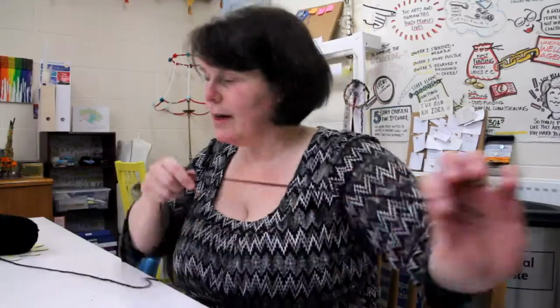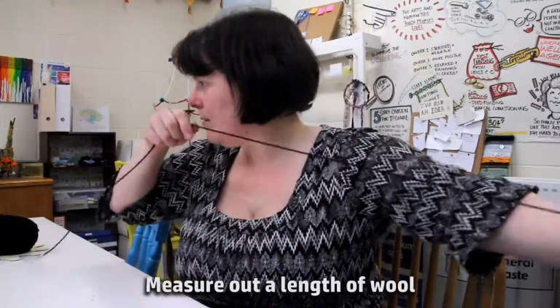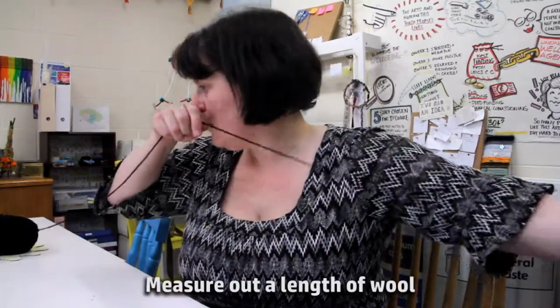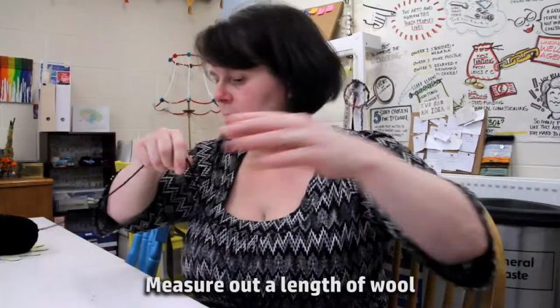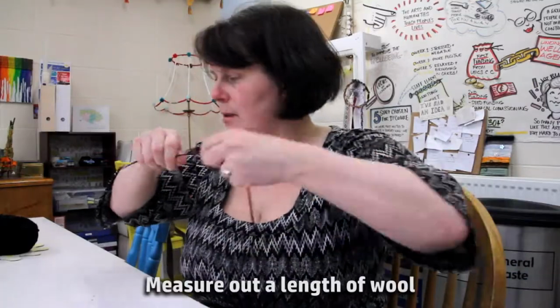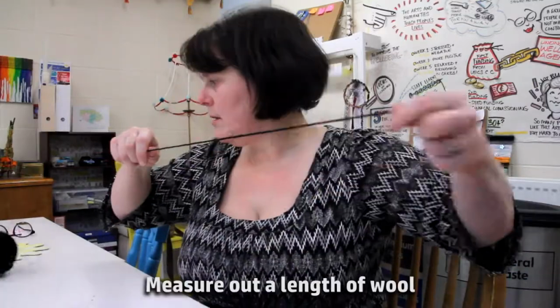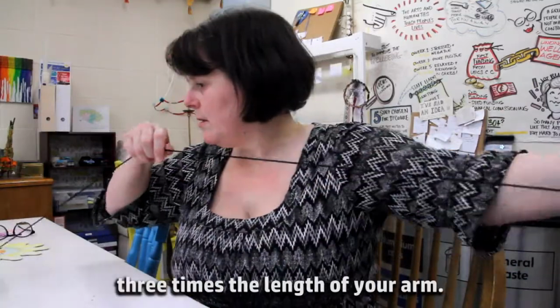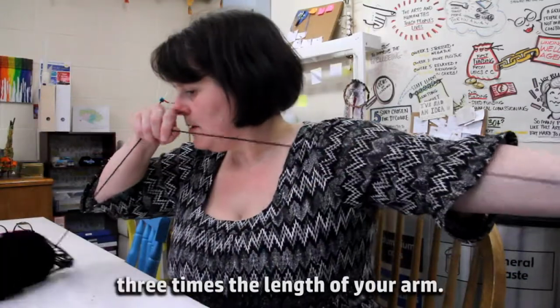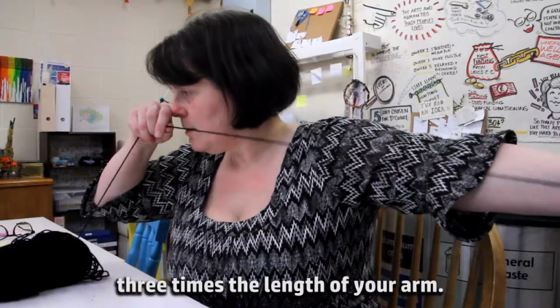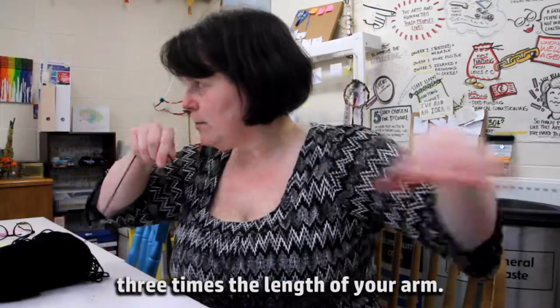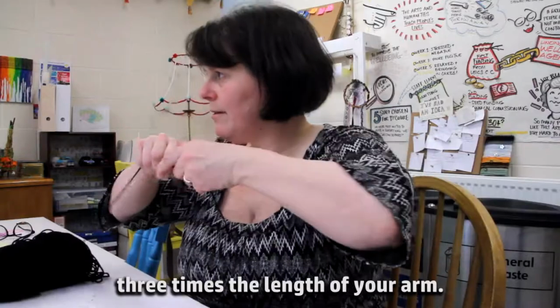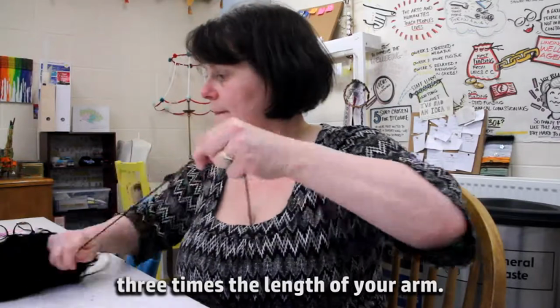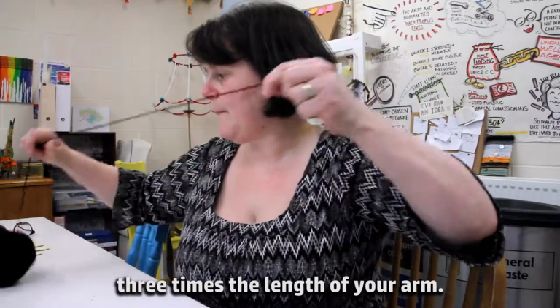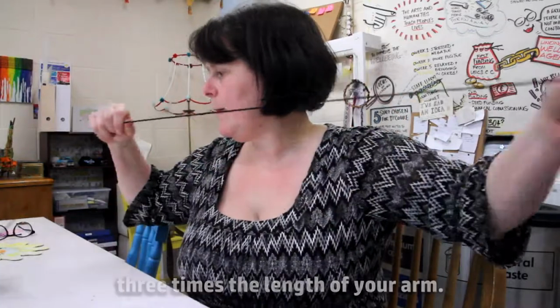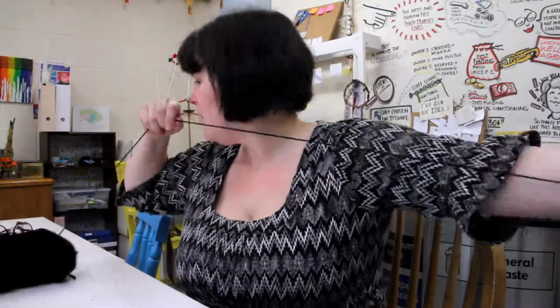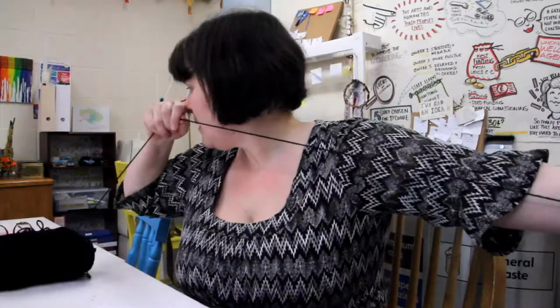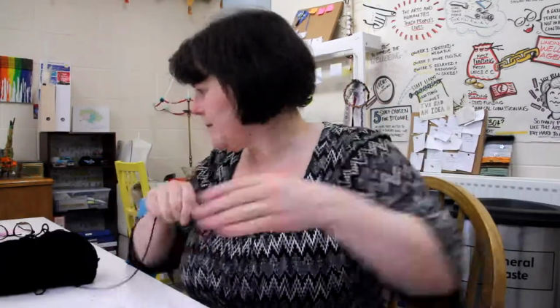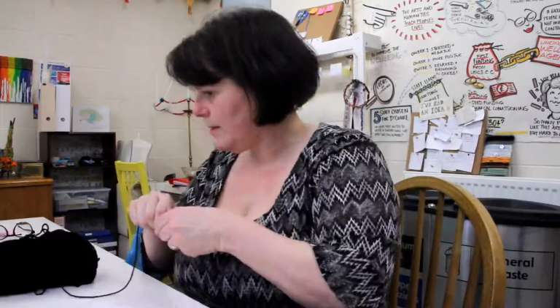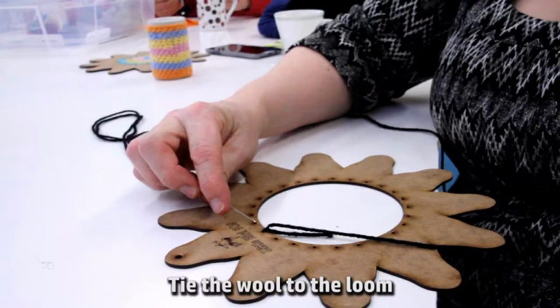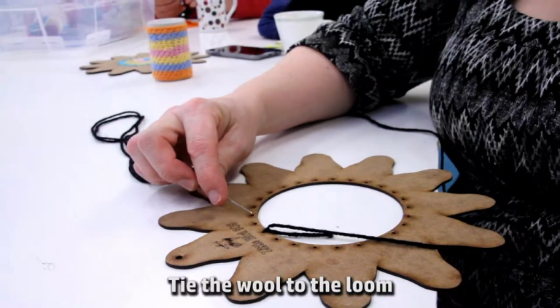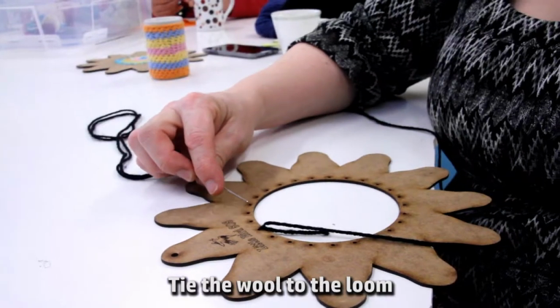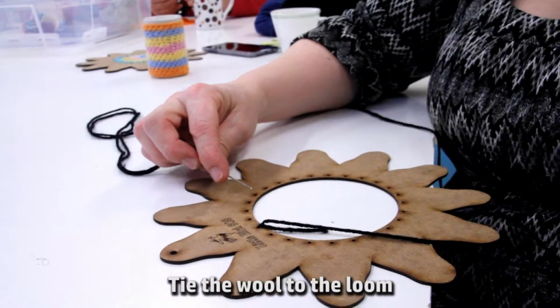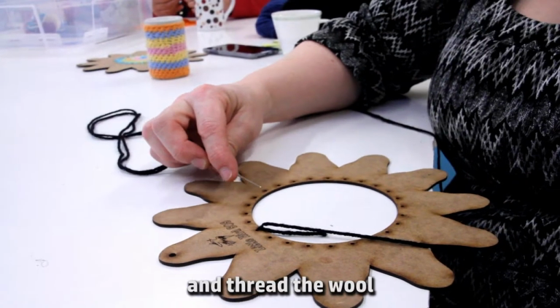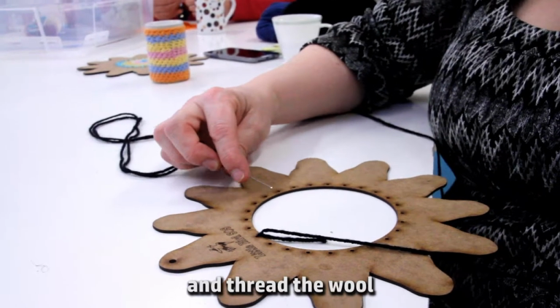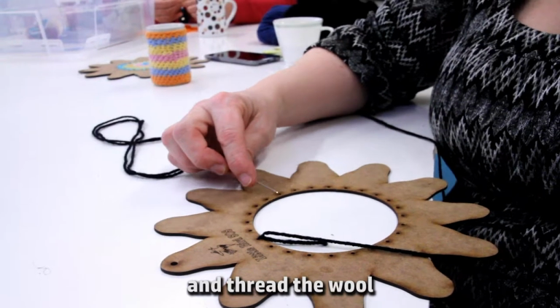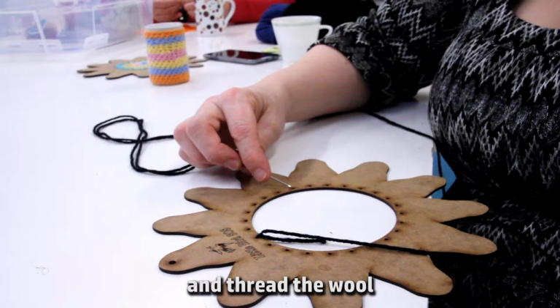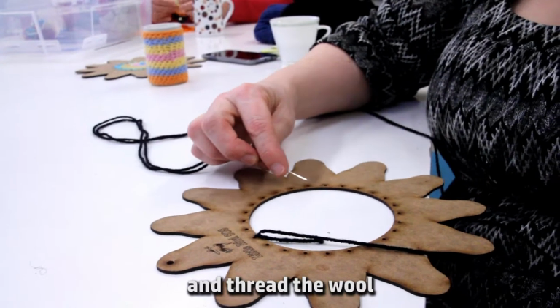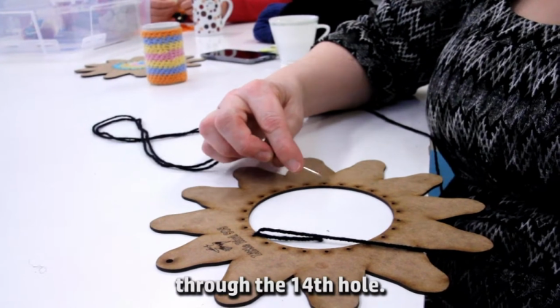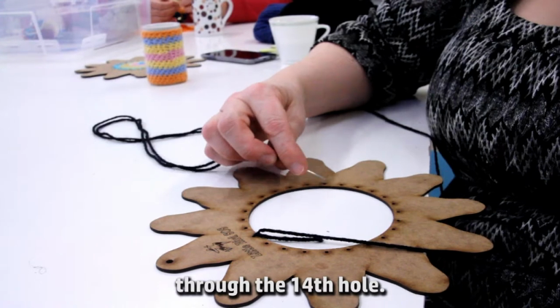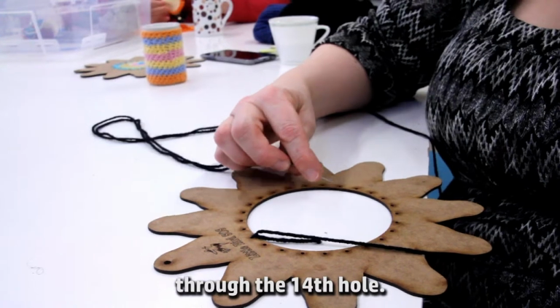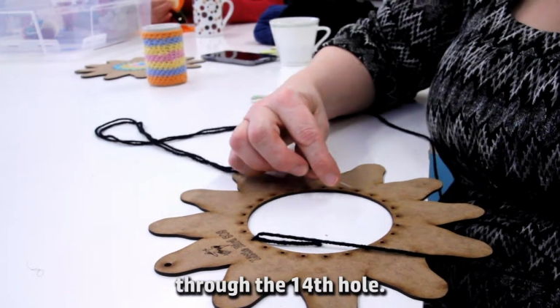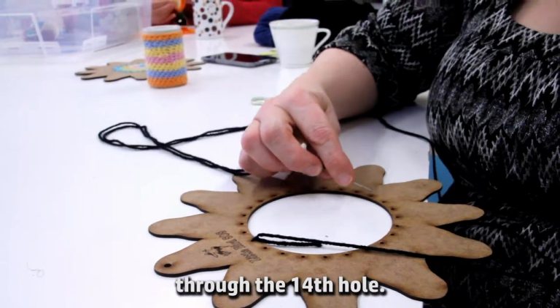Measure out the length of wool three times the length of your arm, tie the wool to the loom and thread the wool through the 14th hole.